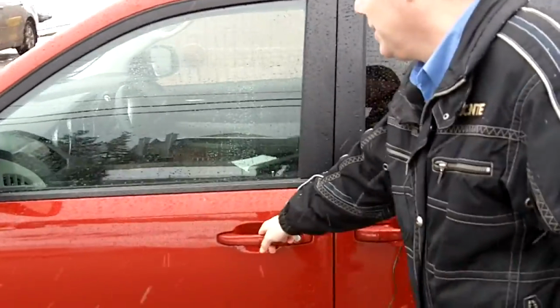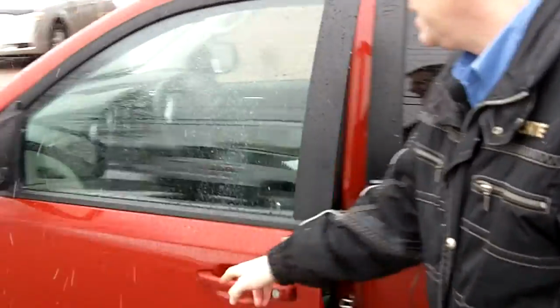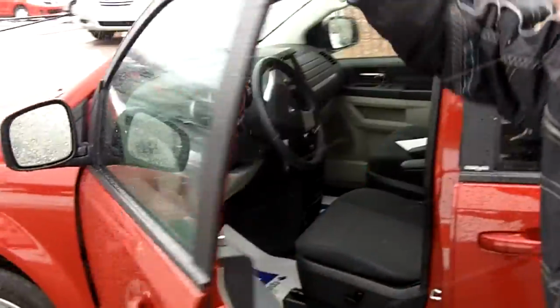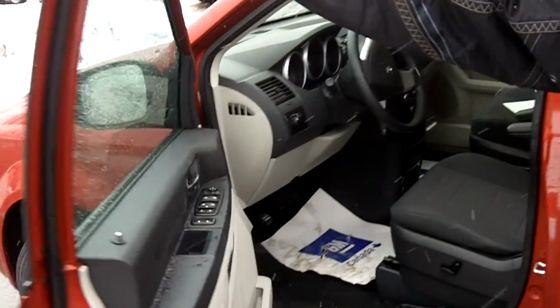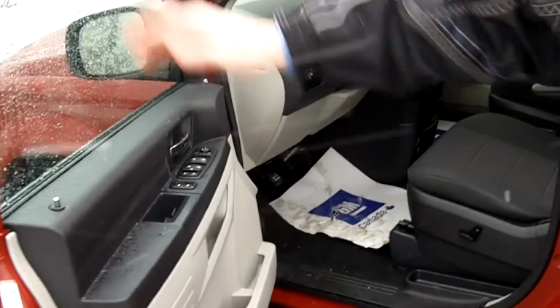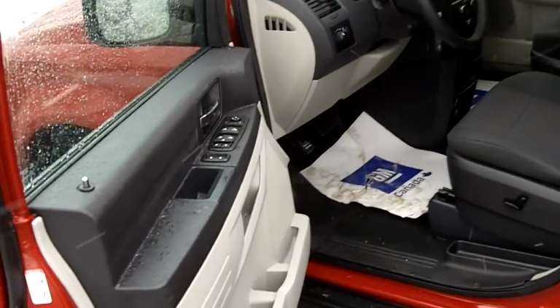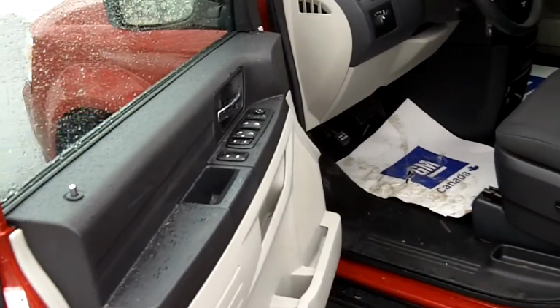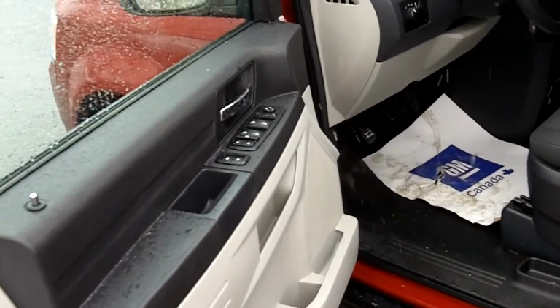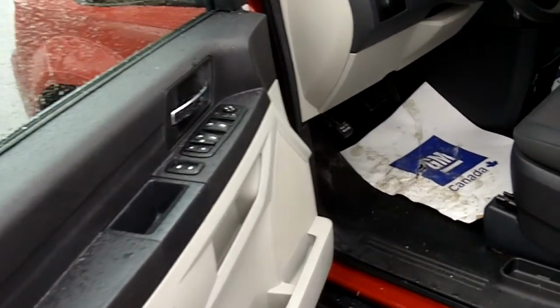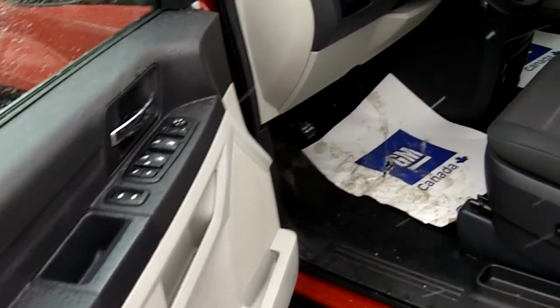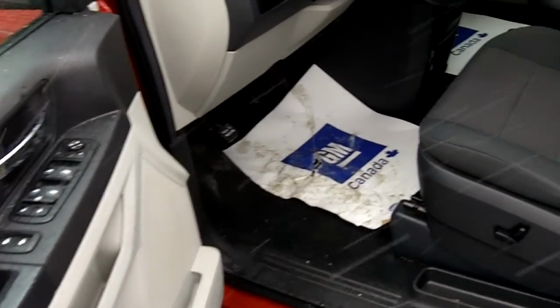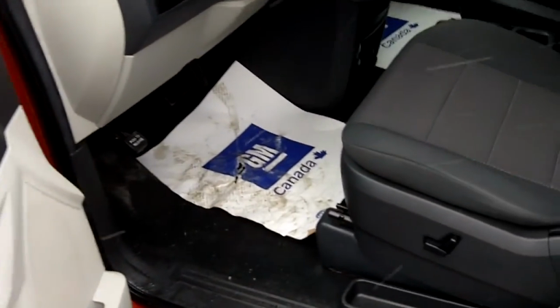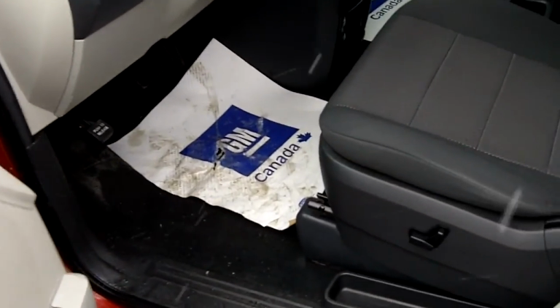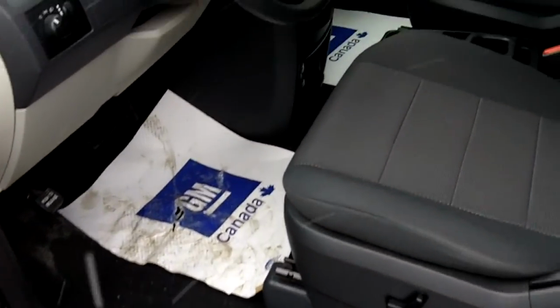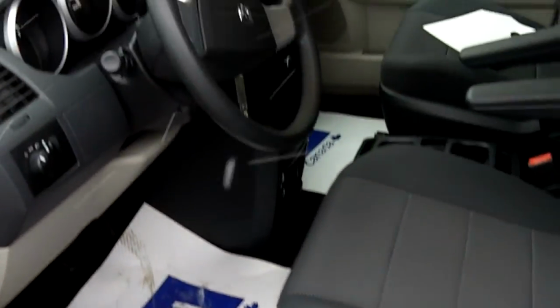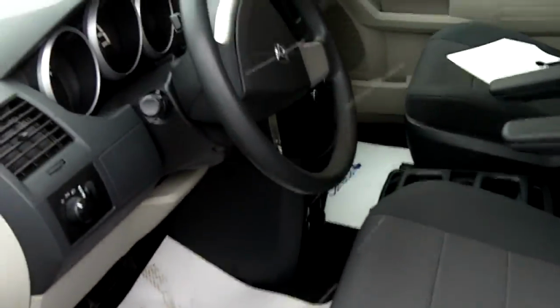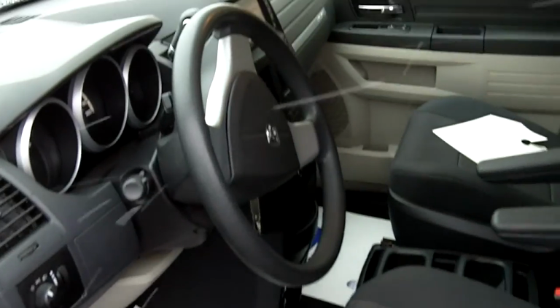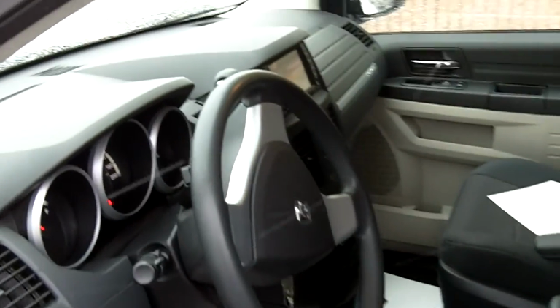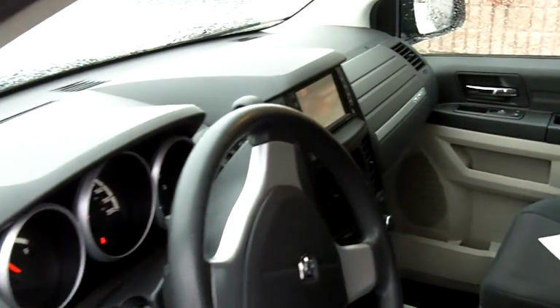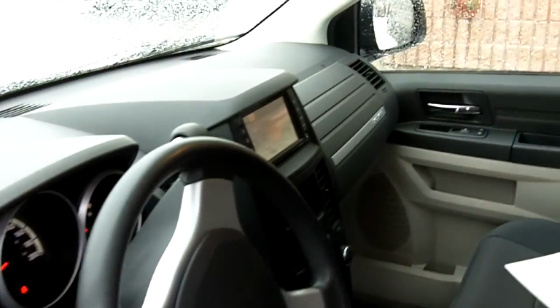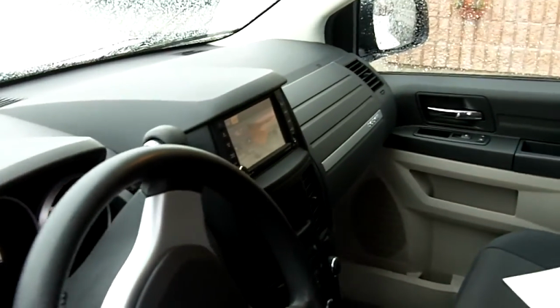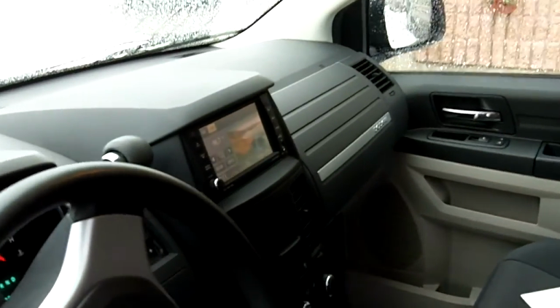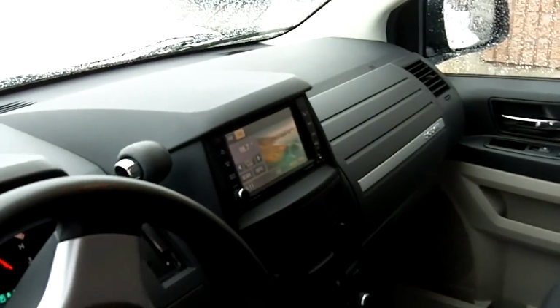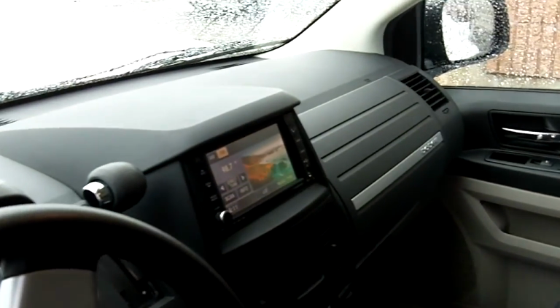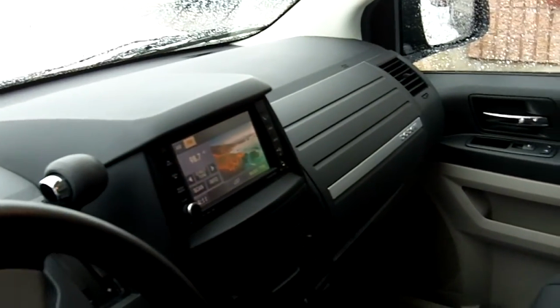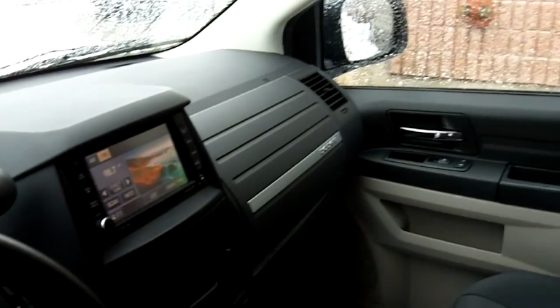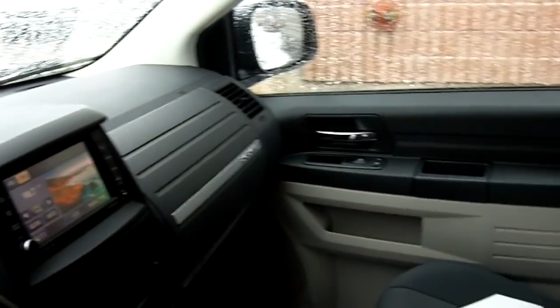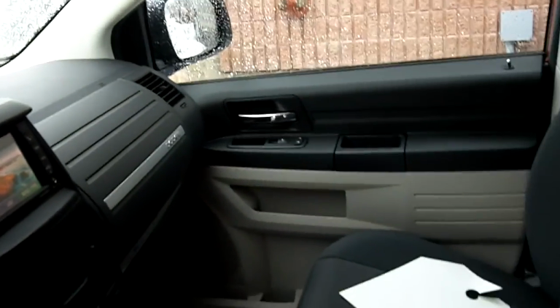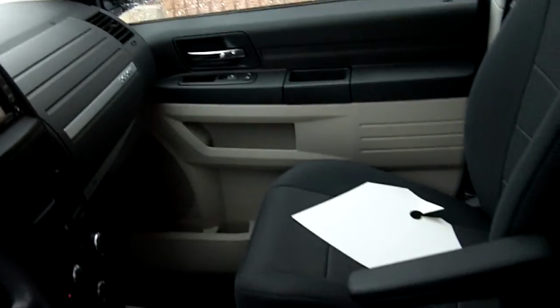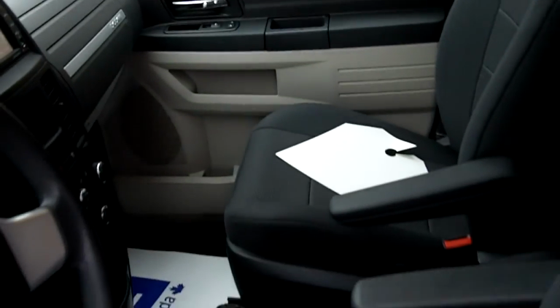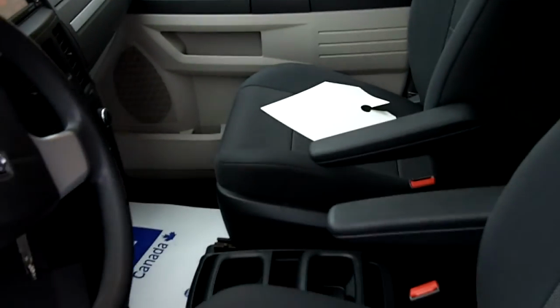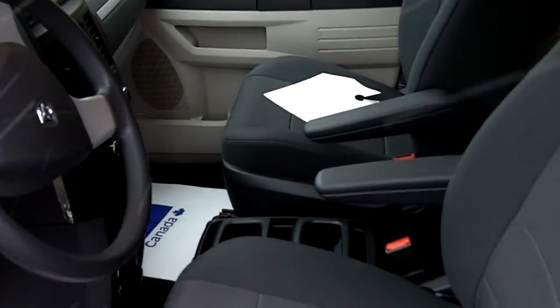If you look inside here, you'll notice it's got power windows, power door locks, AM/FM/CD touchscreen. You can store your pictures in here. It's got auxiliary input, lots of room.